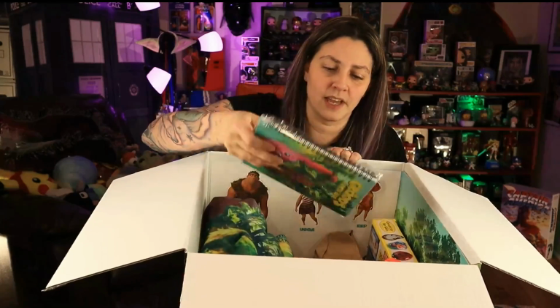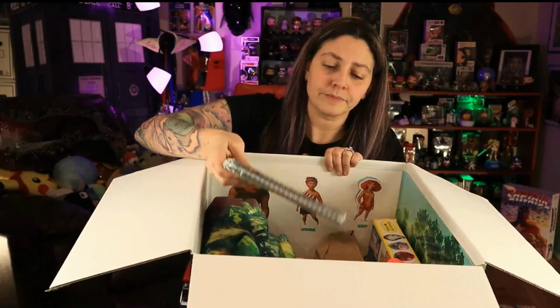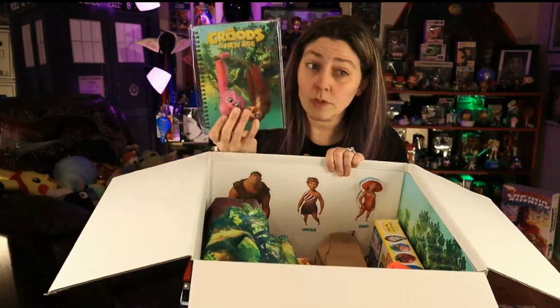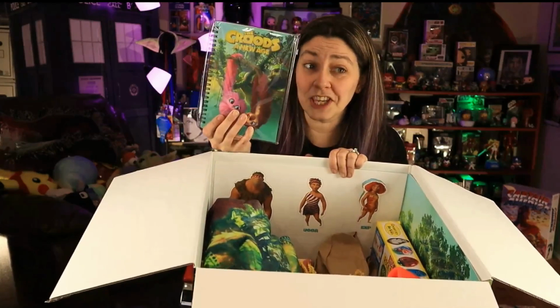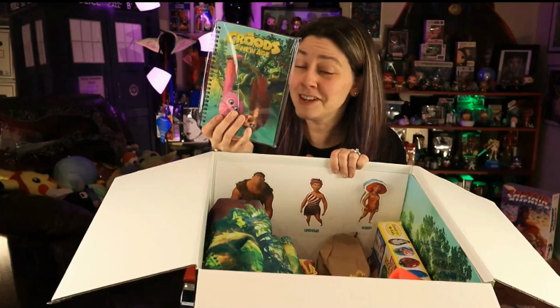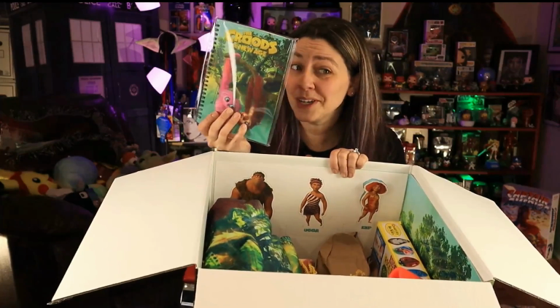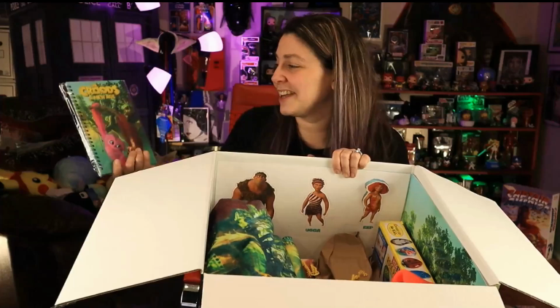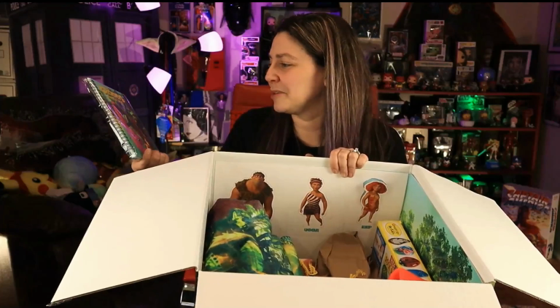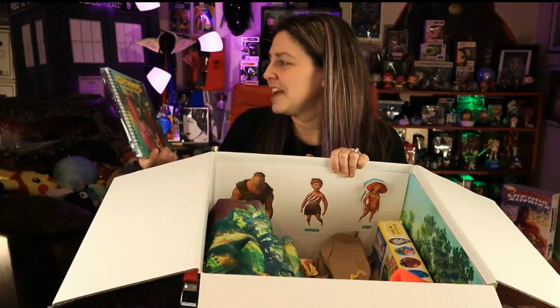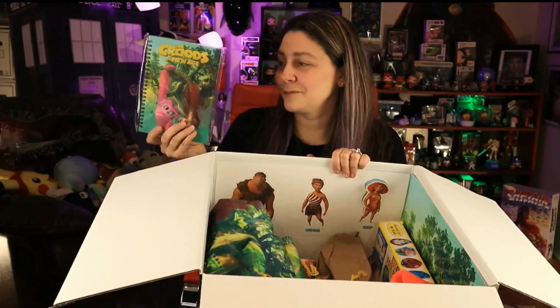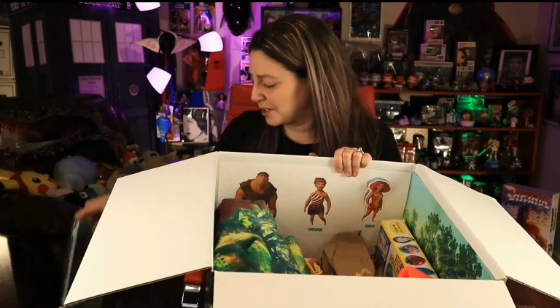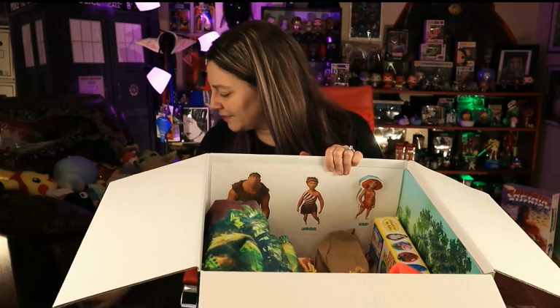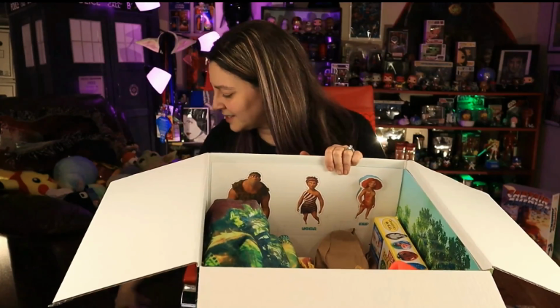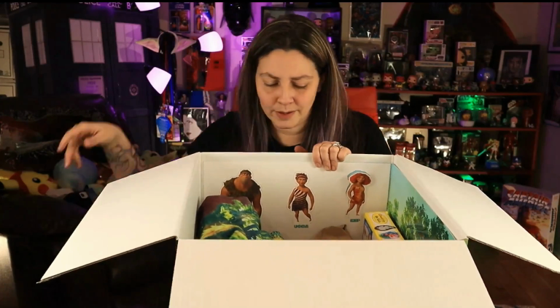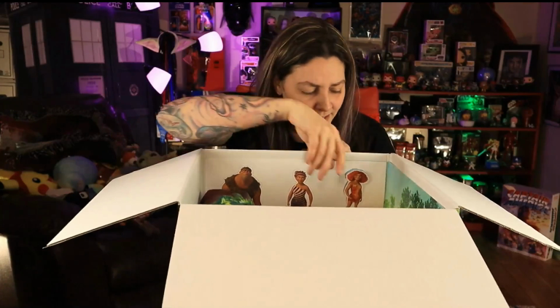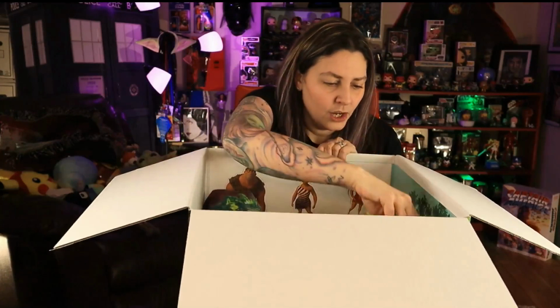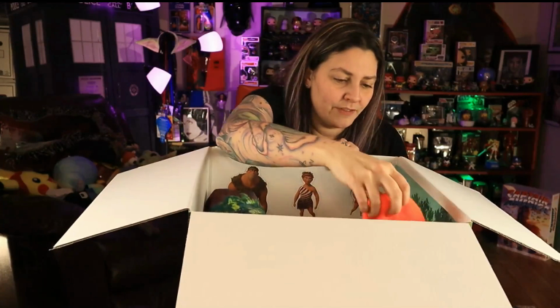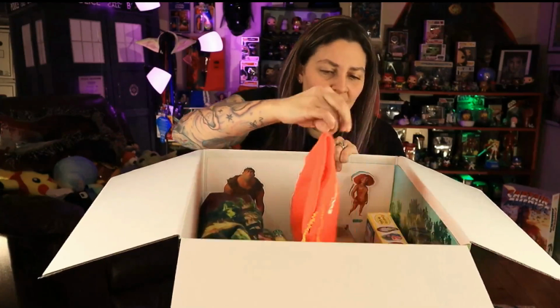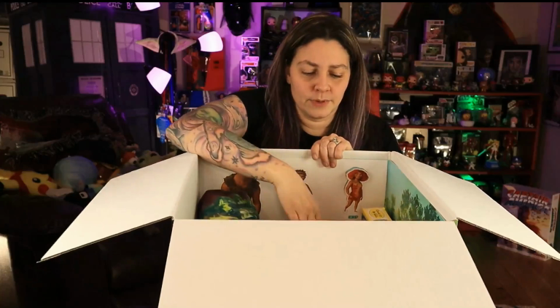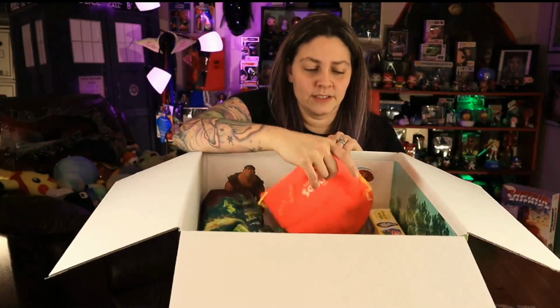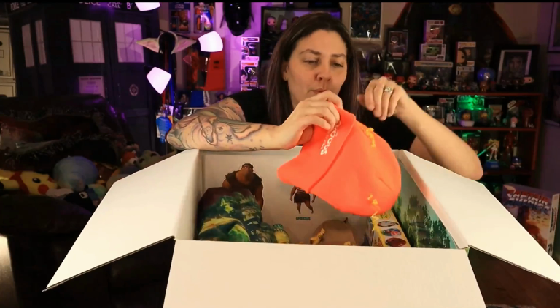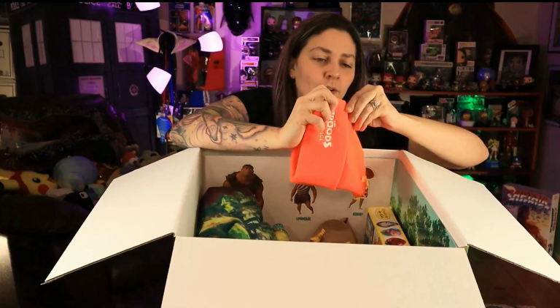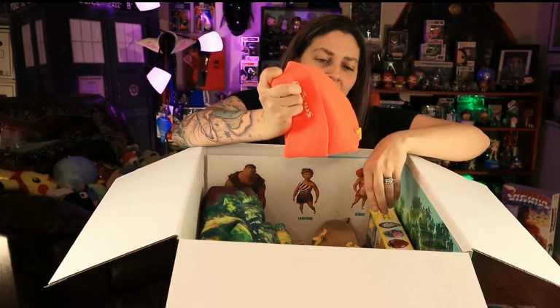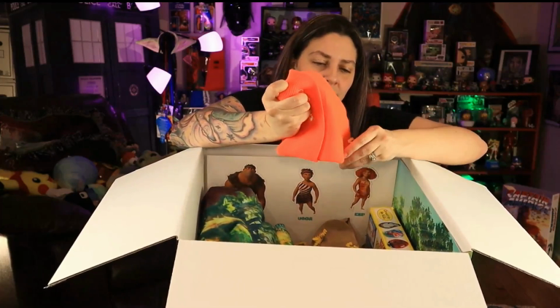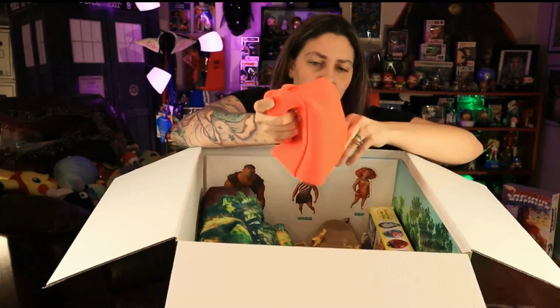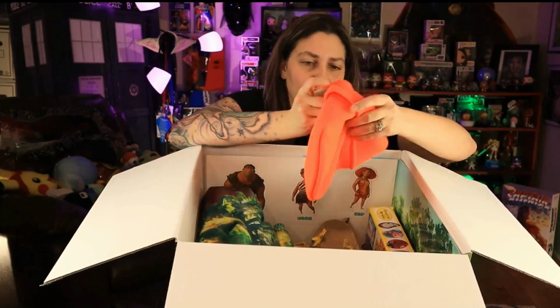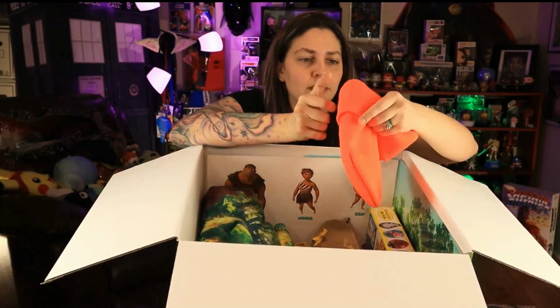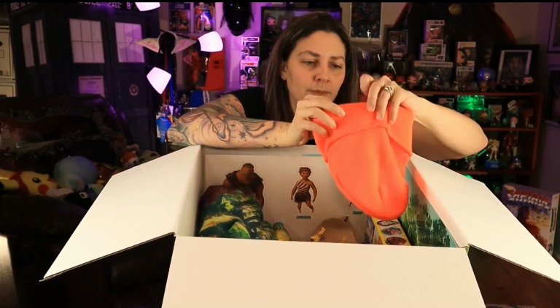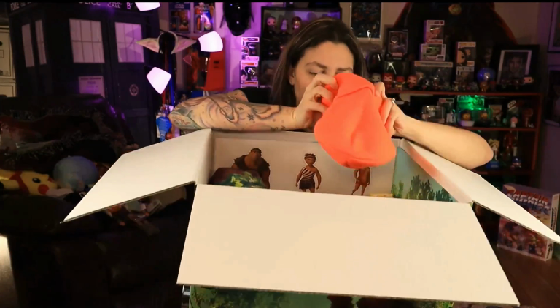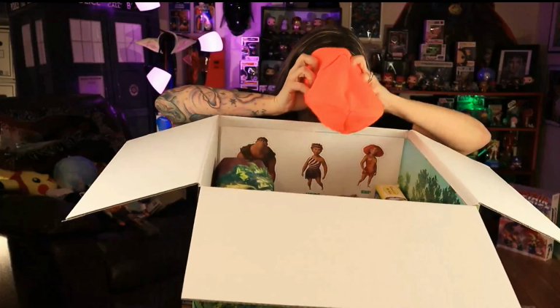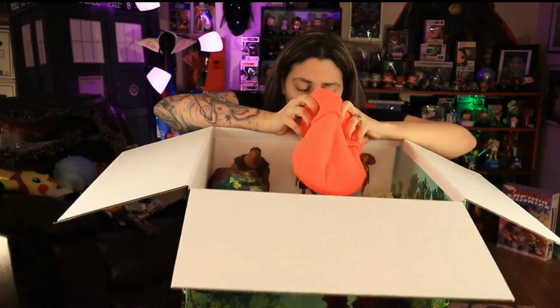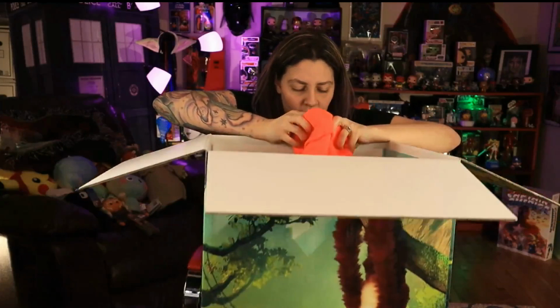We've got a cute notebook — I collect notebooks and this one is super cute. It's got Sash and Belt on it. And we've got a bright orange hat. Should I wear it for the rest of this? I'm gonna wear it a little bit.